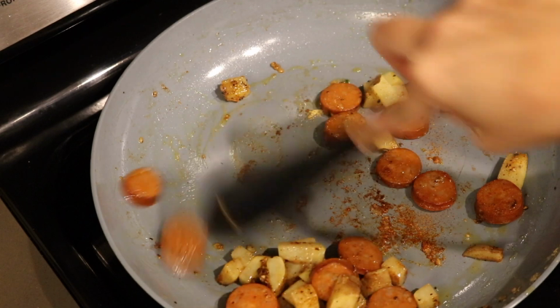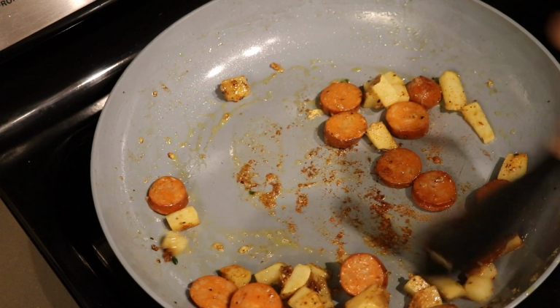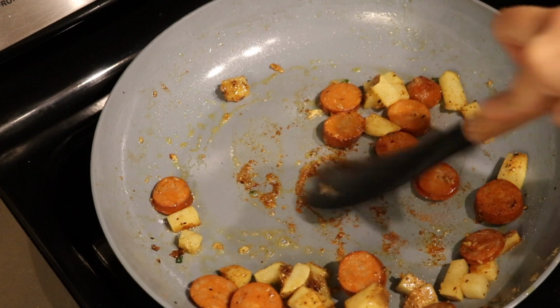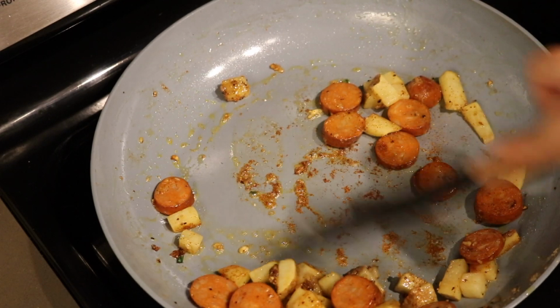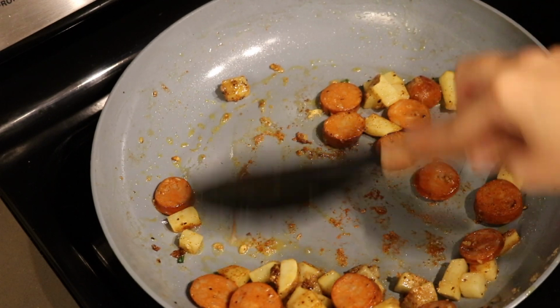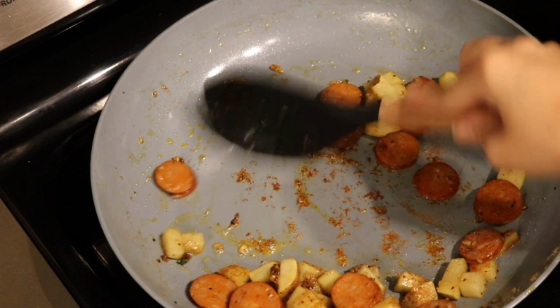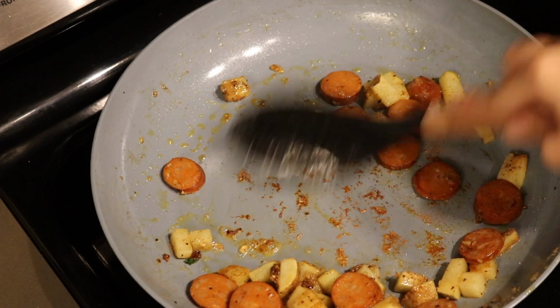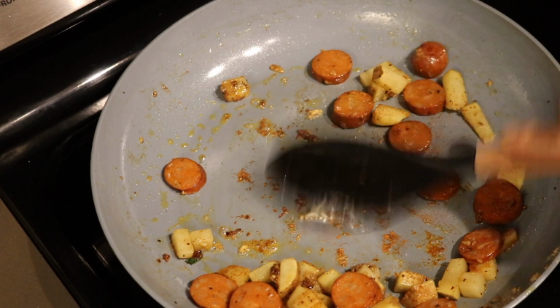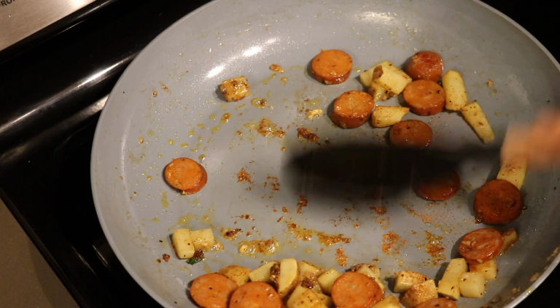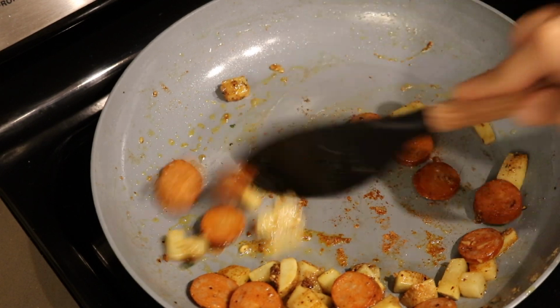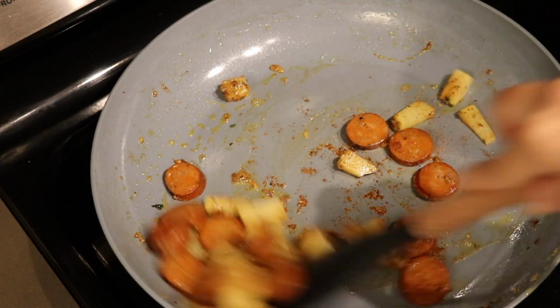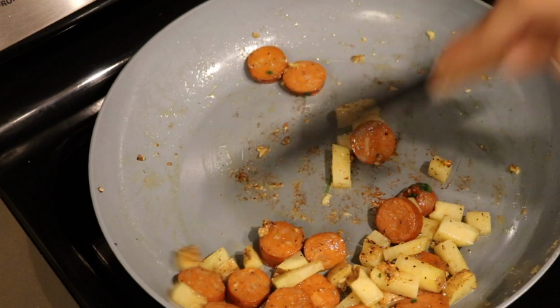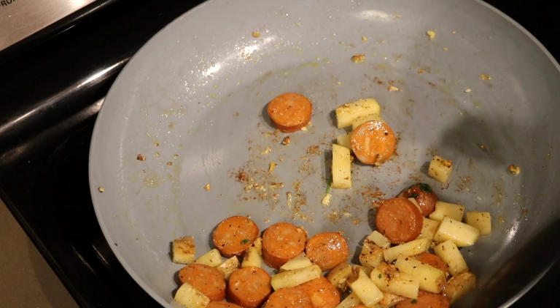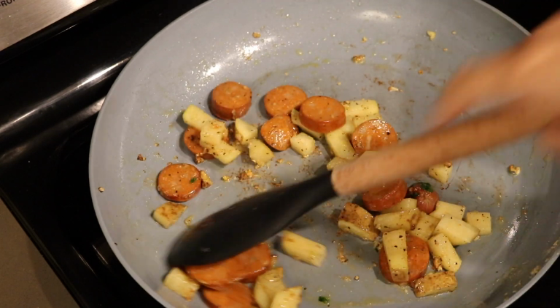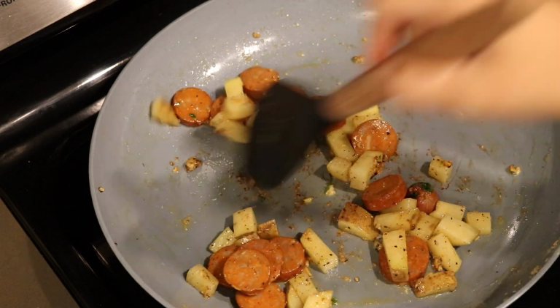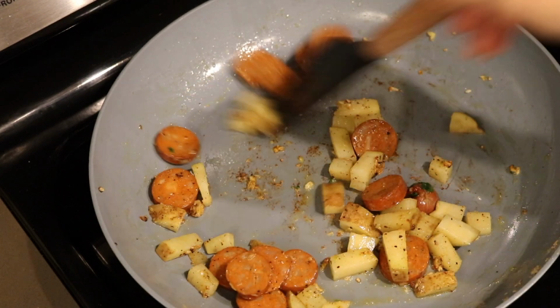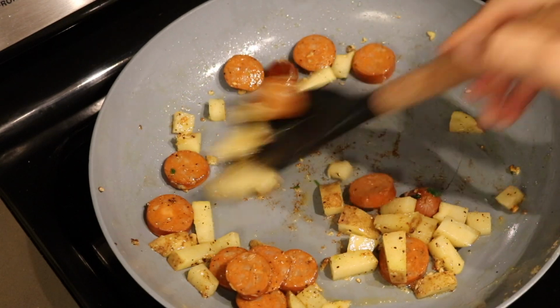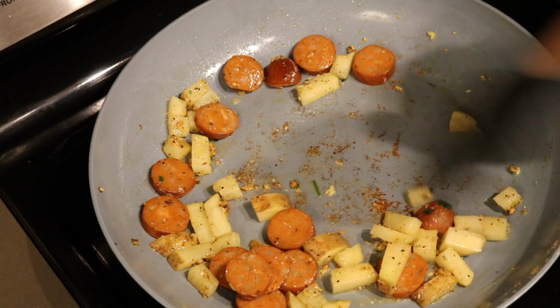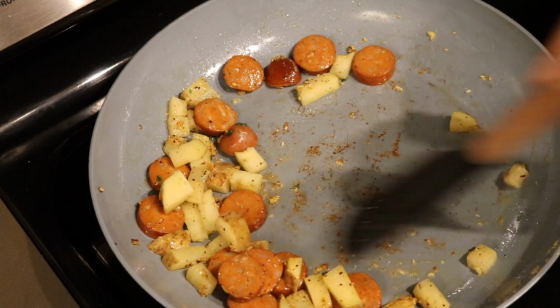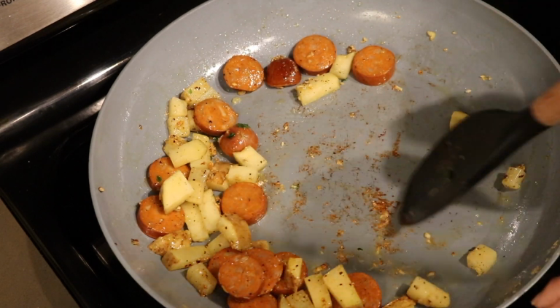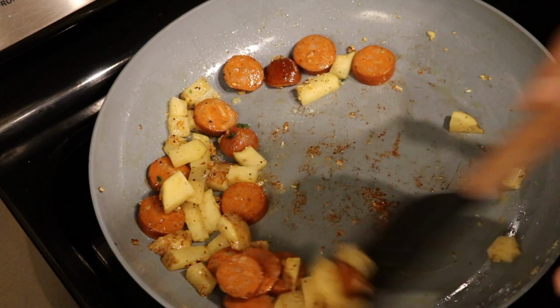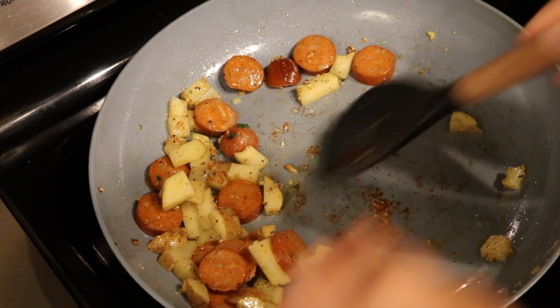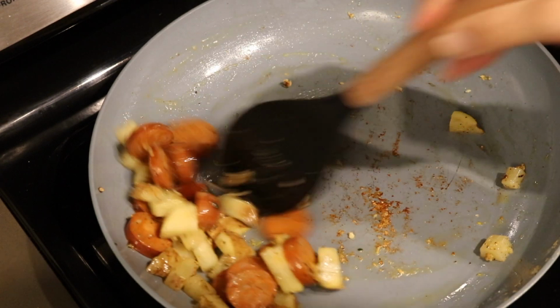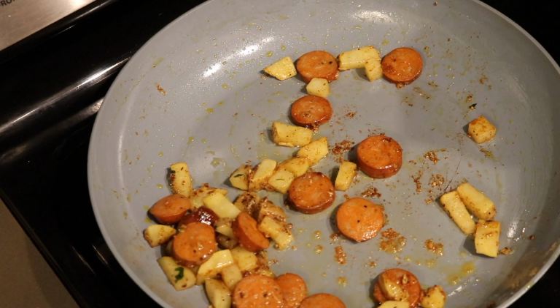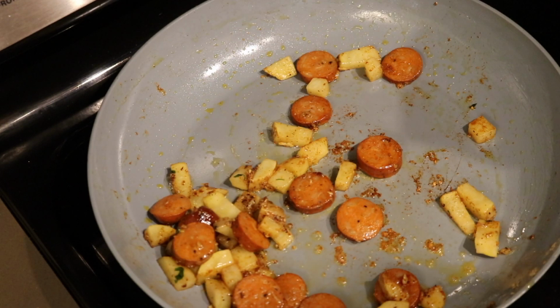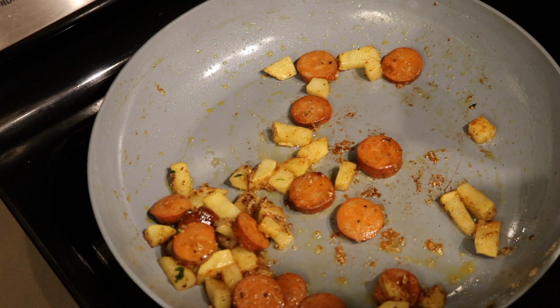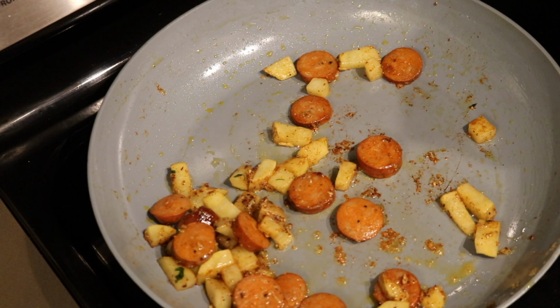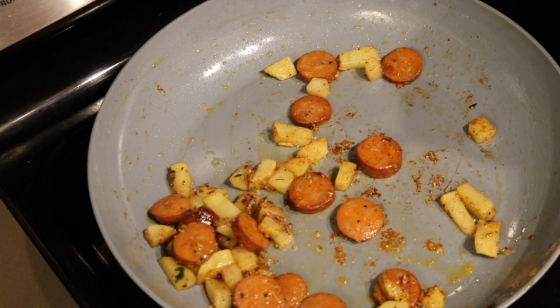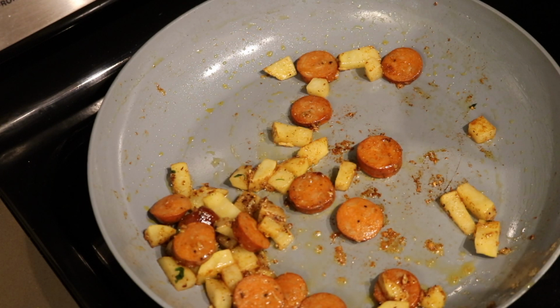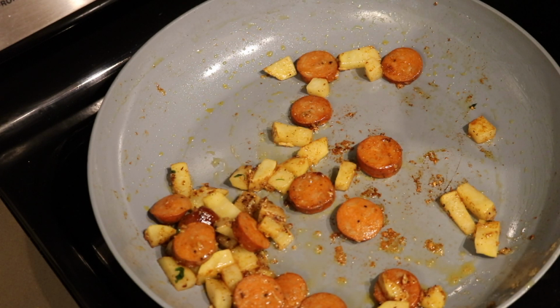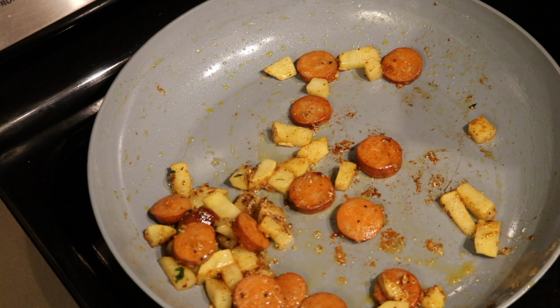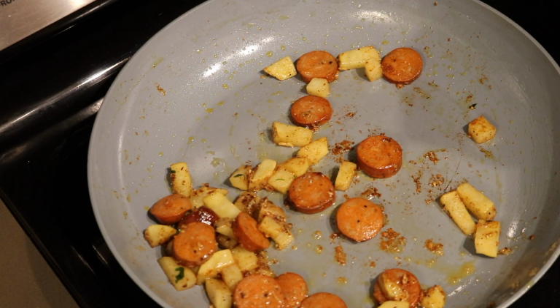If you wanted this to be even a little bit healthier, you can always add a little bit of turmeric in there. You basically just want to cook this until the potatoes are a little bit soft and then add the rest of the ingredients in. The next part cooks extremely, extremely fast, so you just want to be ready.